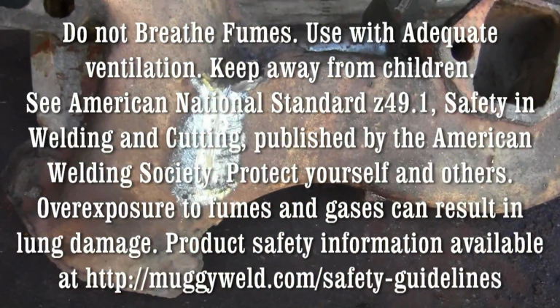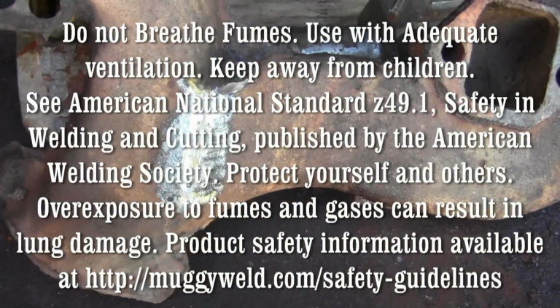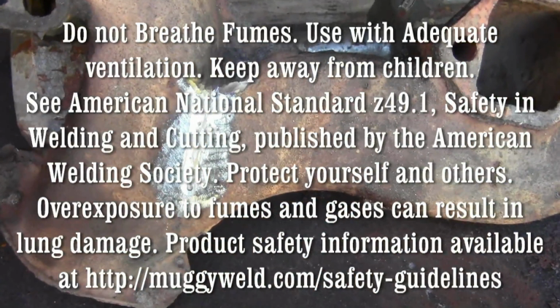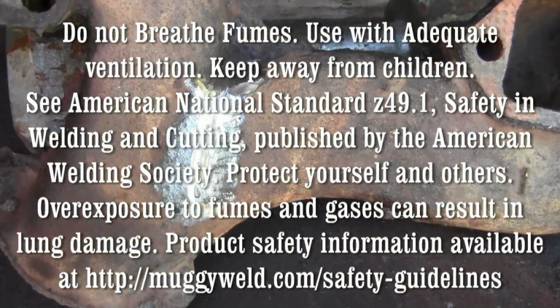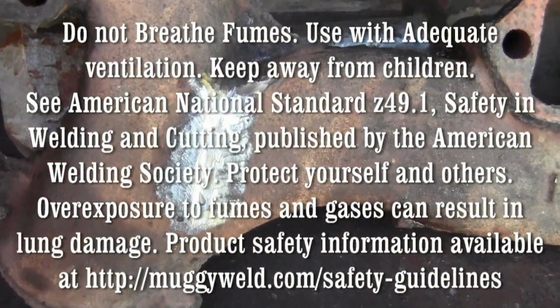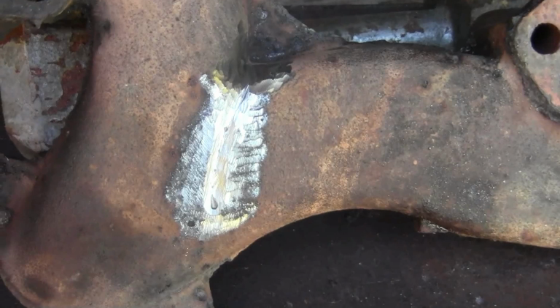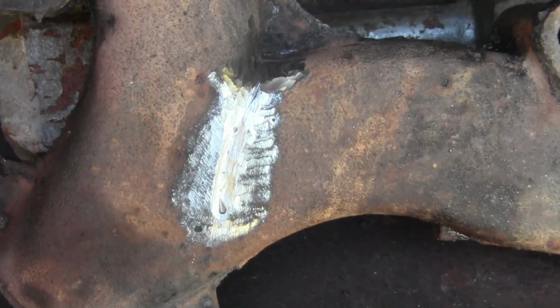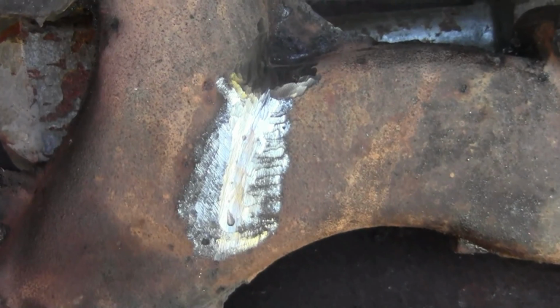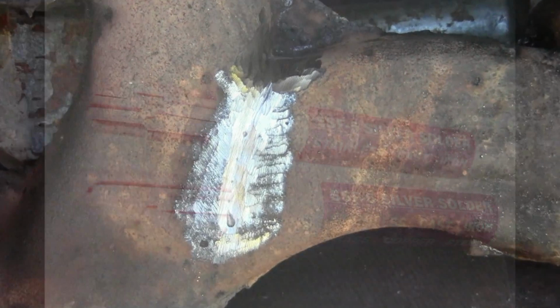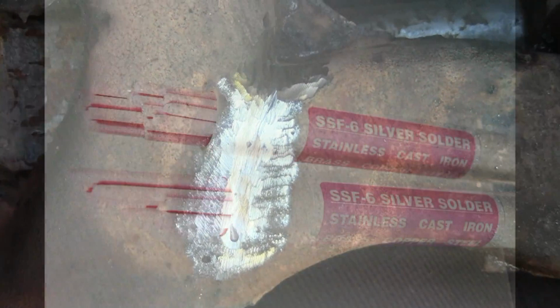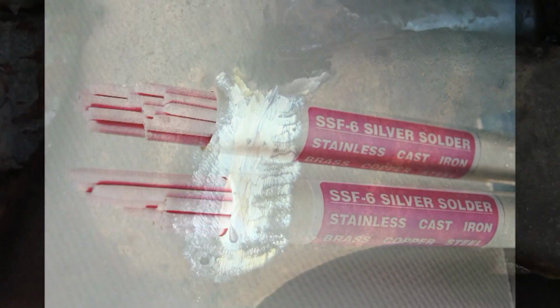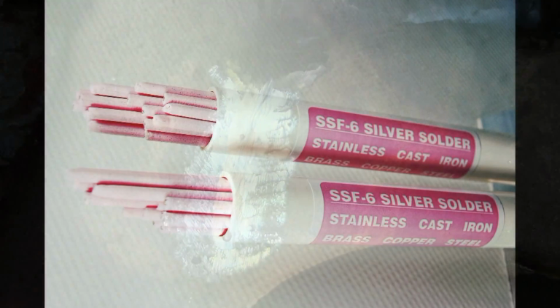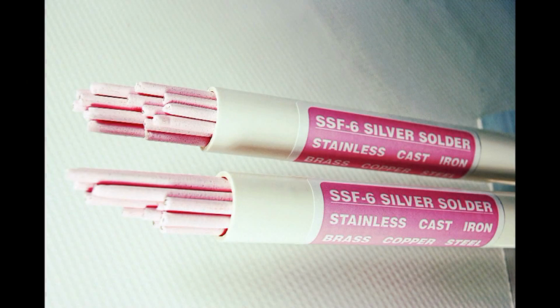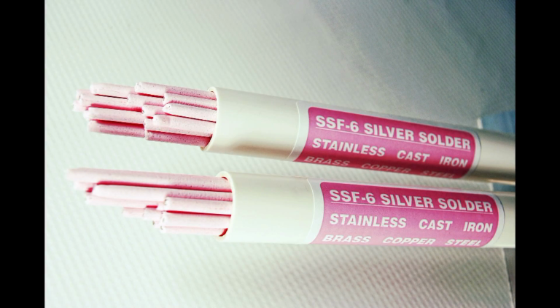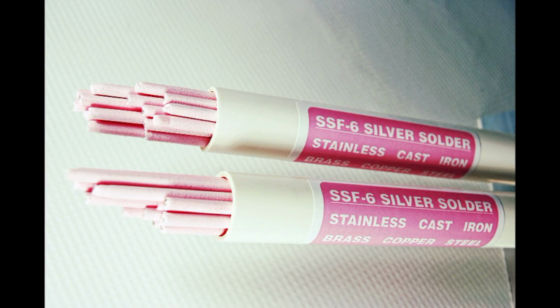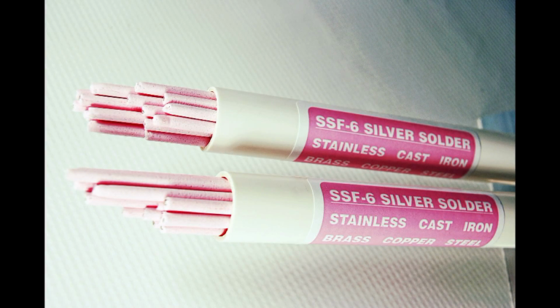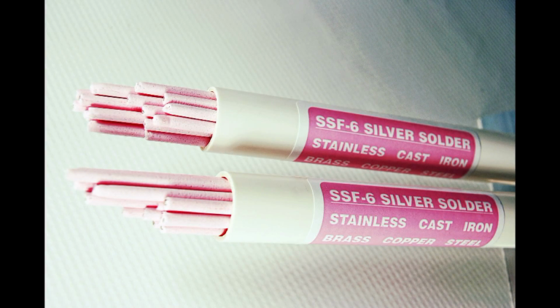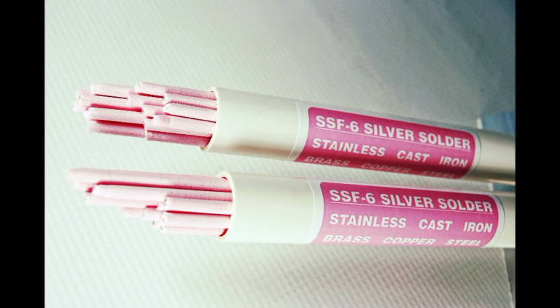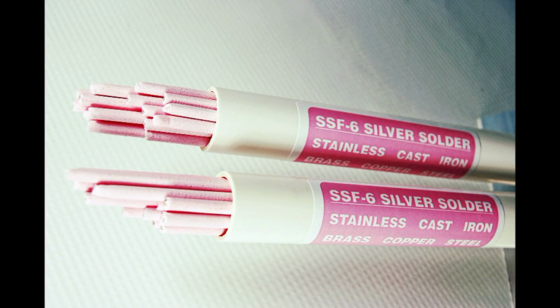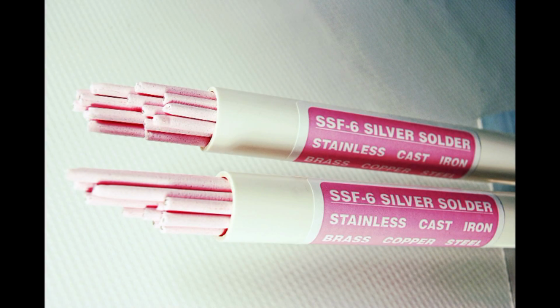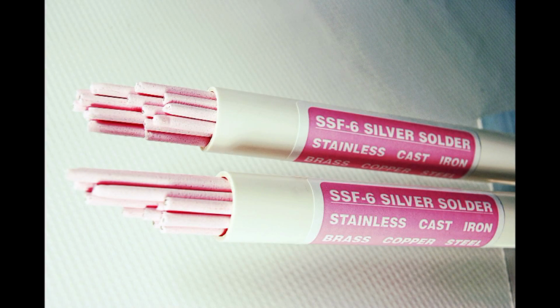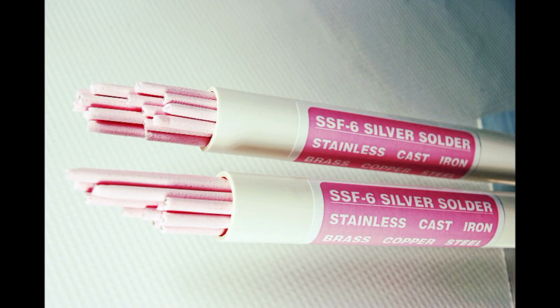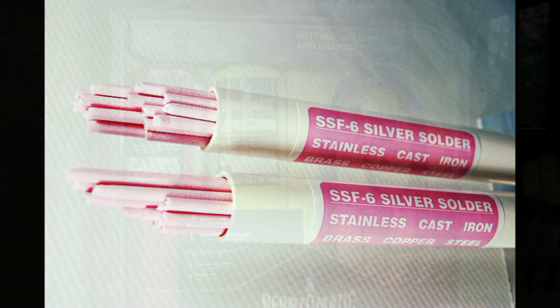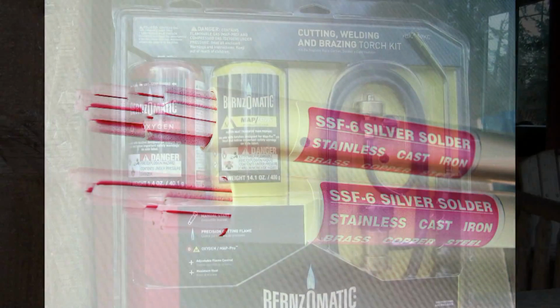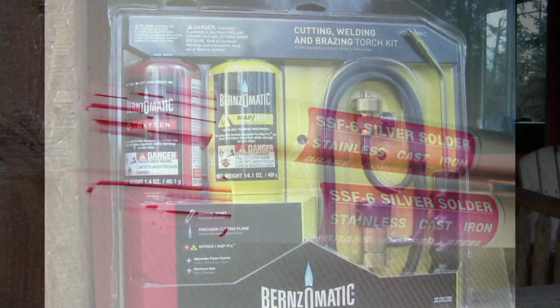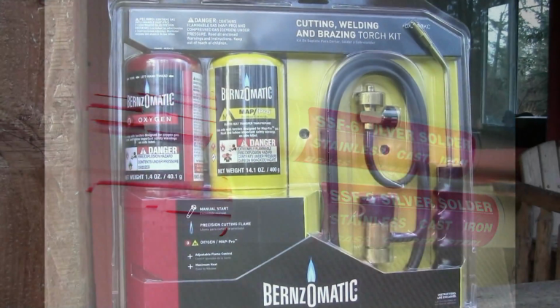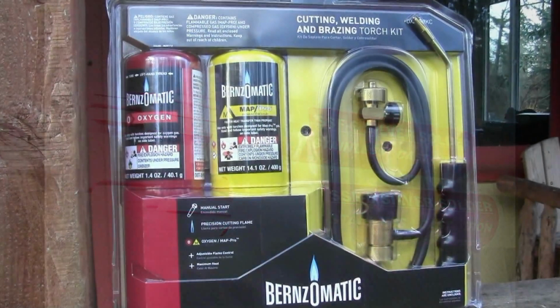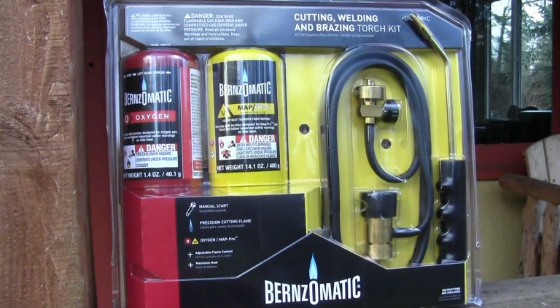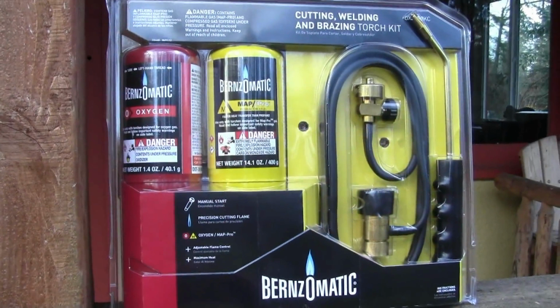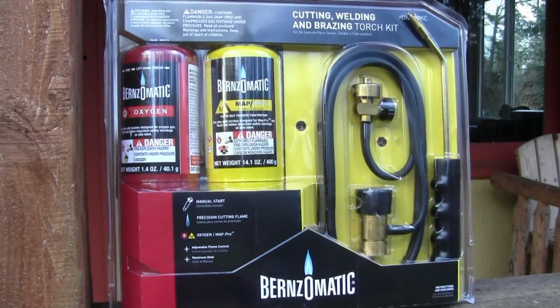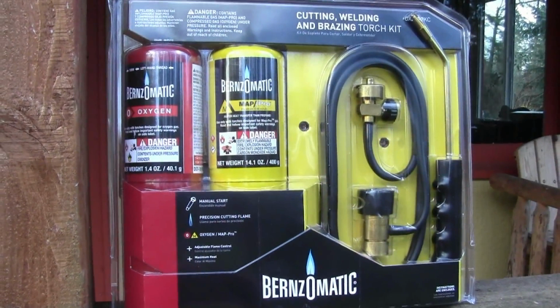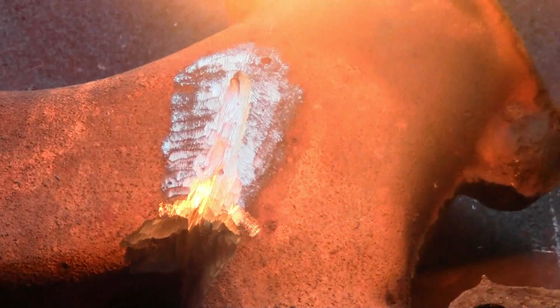There is an easy fix to repairing an exhaust manifold if you don't have an arc welder. Introducing the SSF6 Silver Solder Brazing Rod. We are using a MAP oxy torch found at most hardware stores.